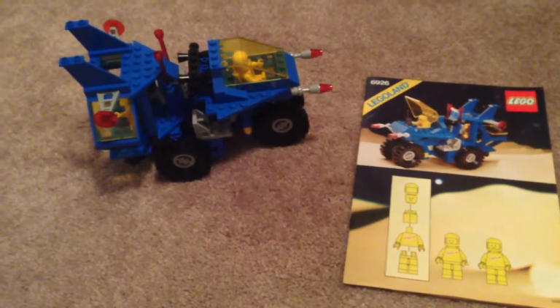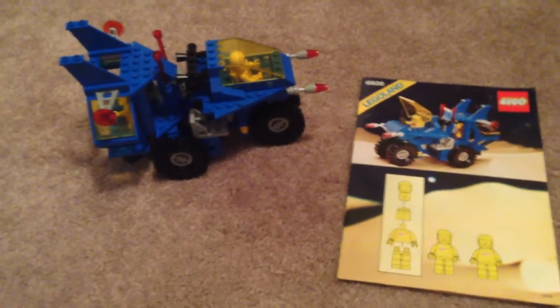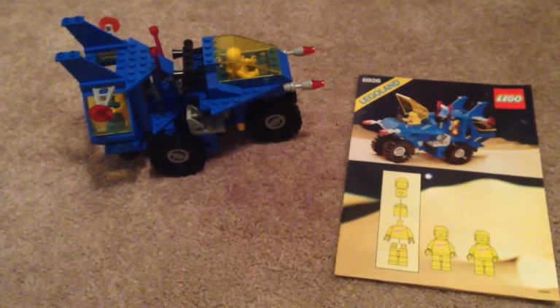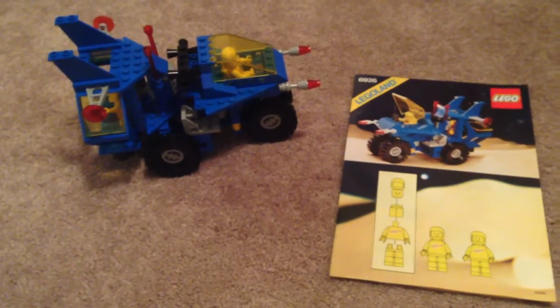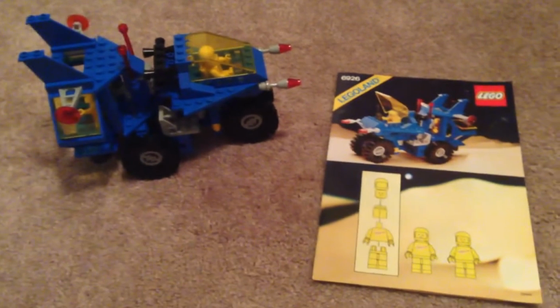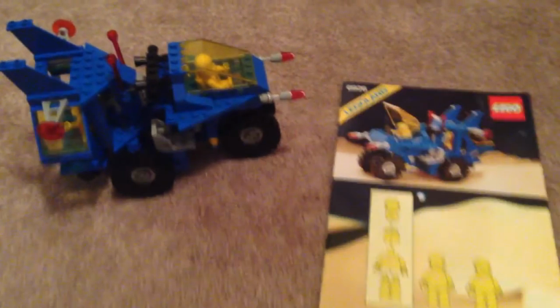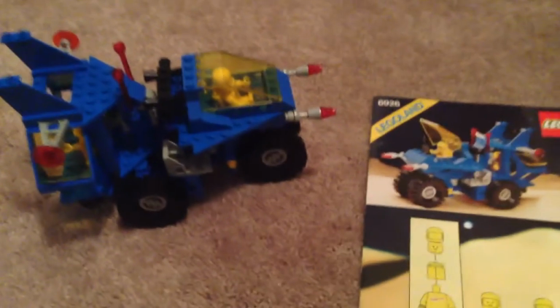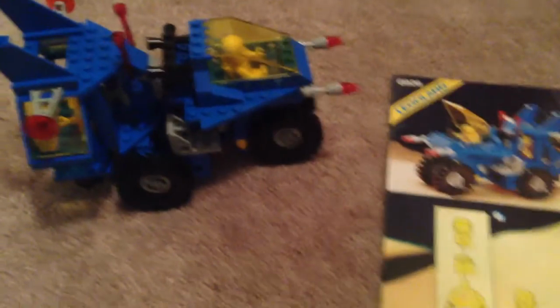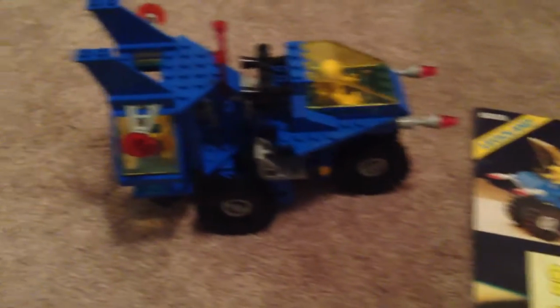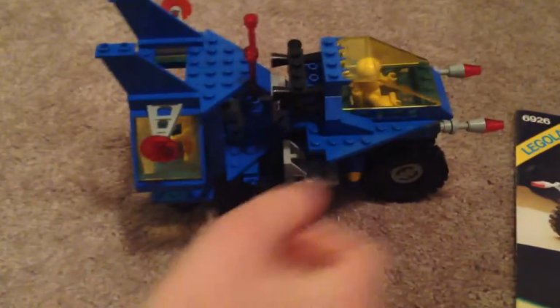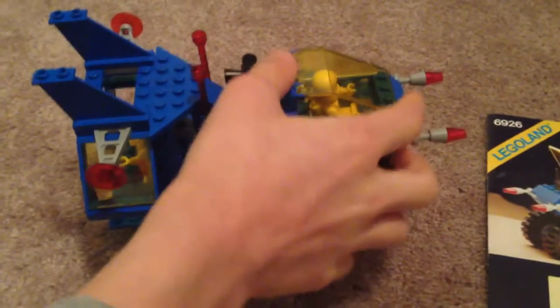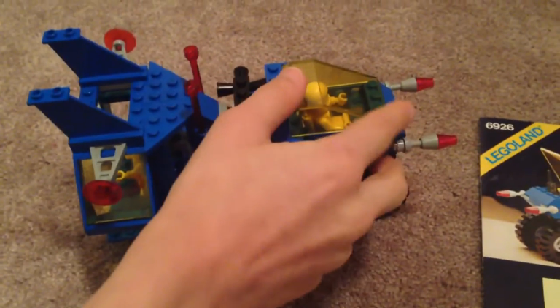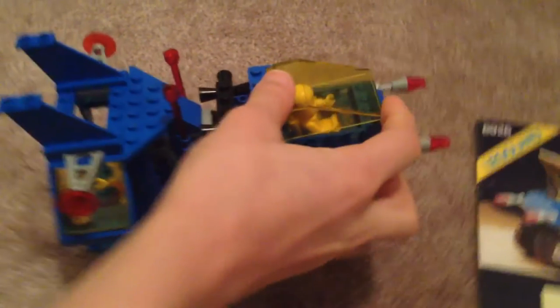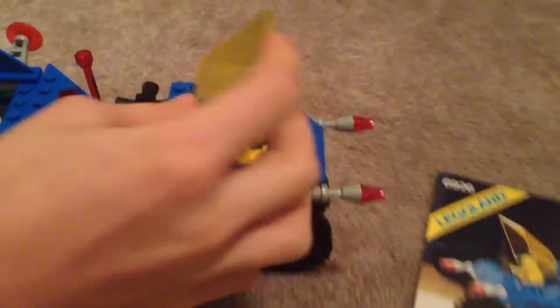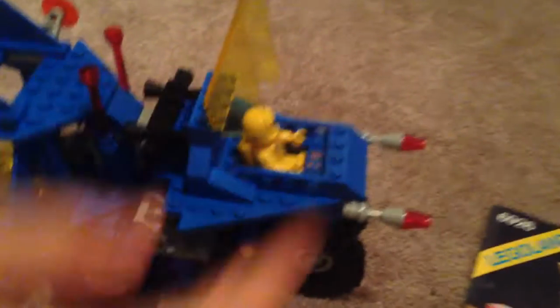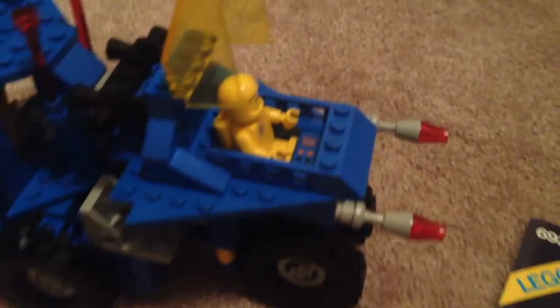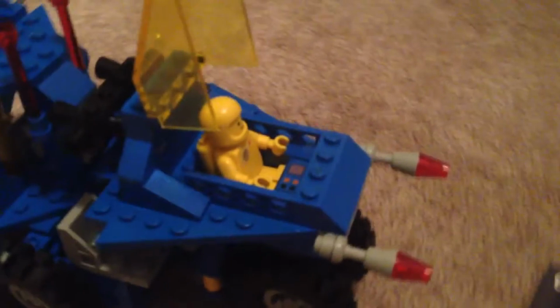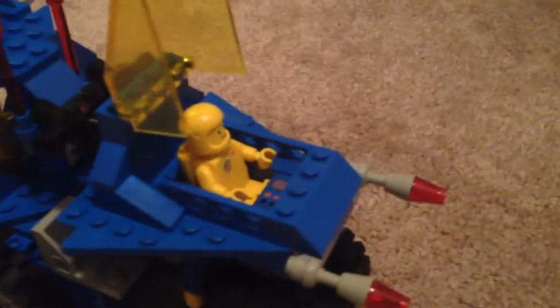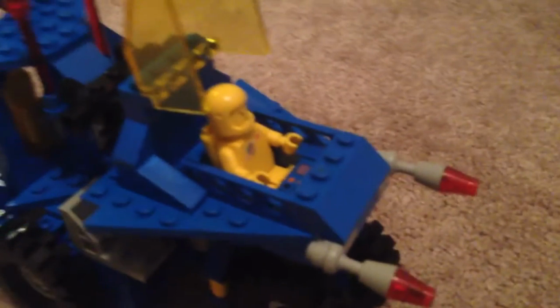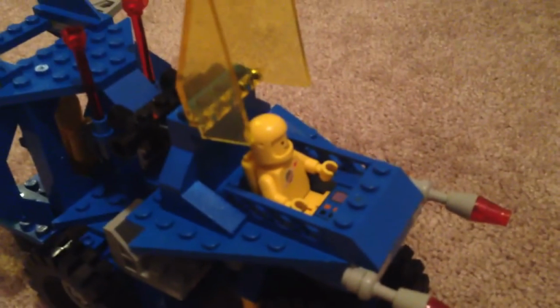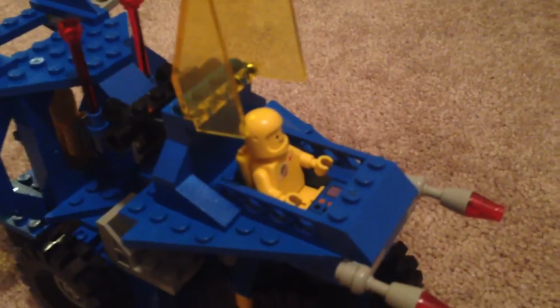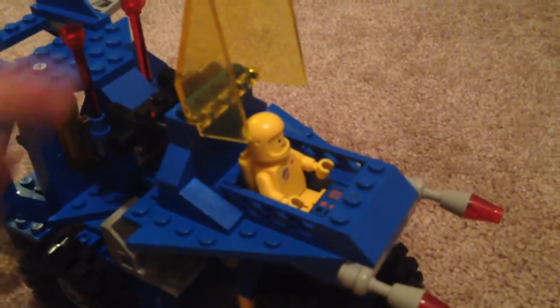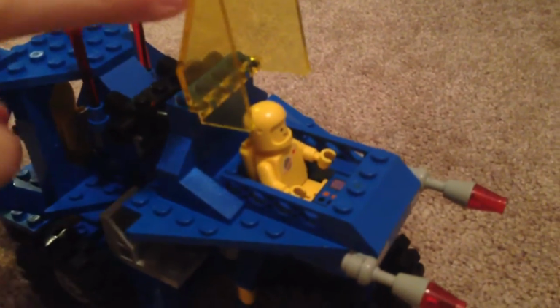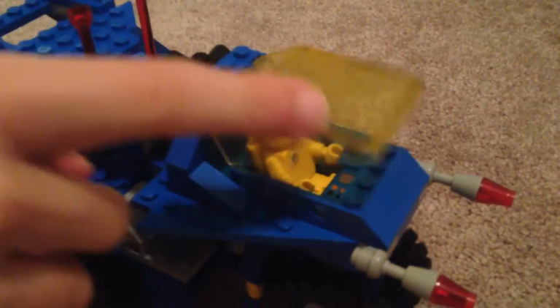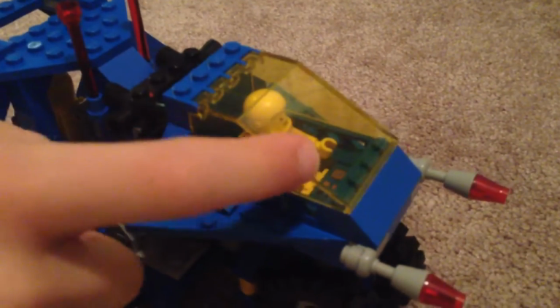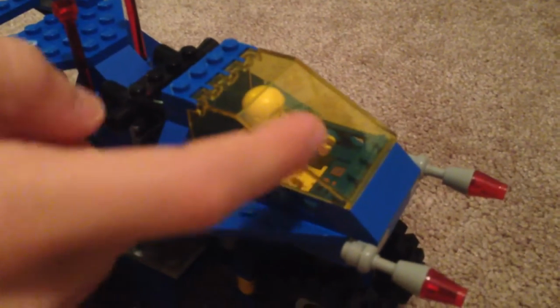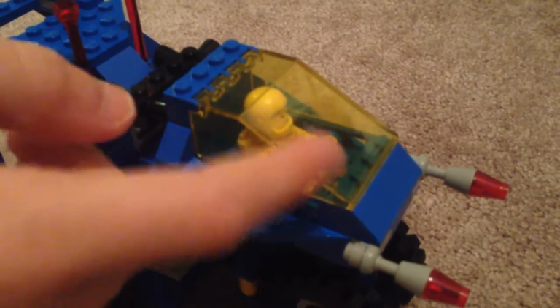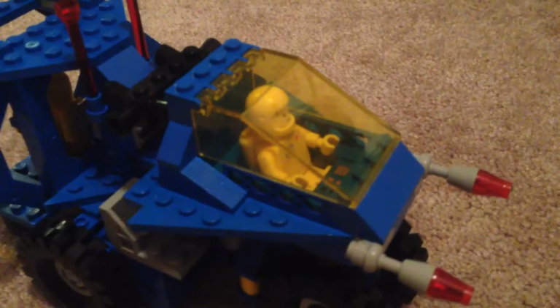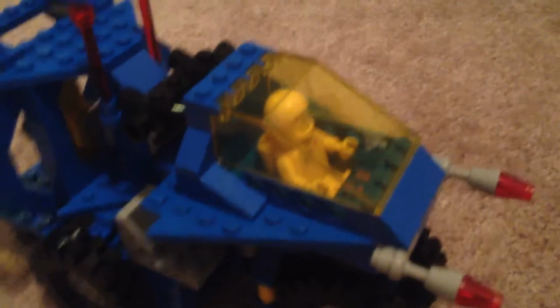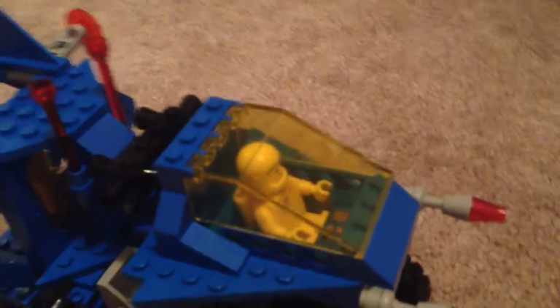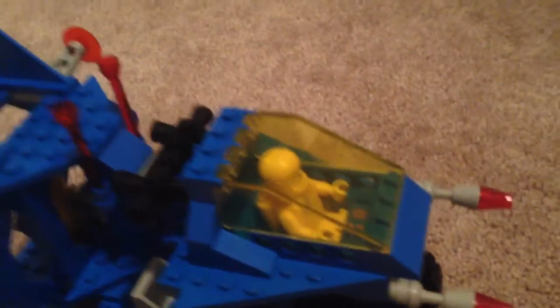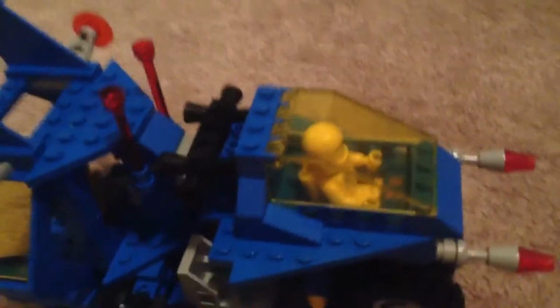Hey, let's show them some of the stuff this does. Some of the stuff that this vehicle does is: the windshield opens, and the windshield is also translucent yellow, which is pretty cool.